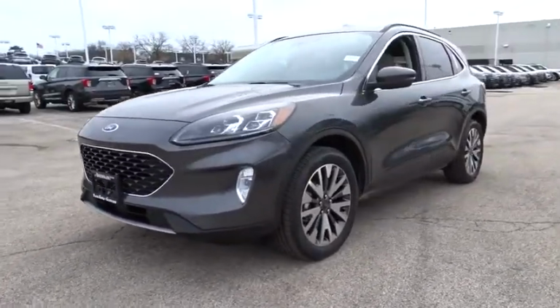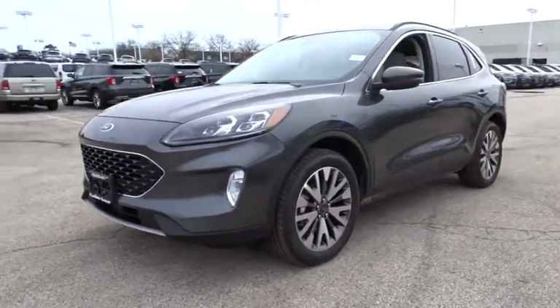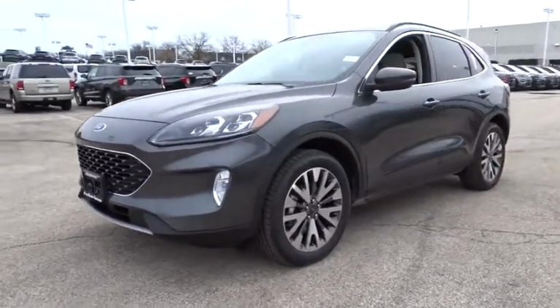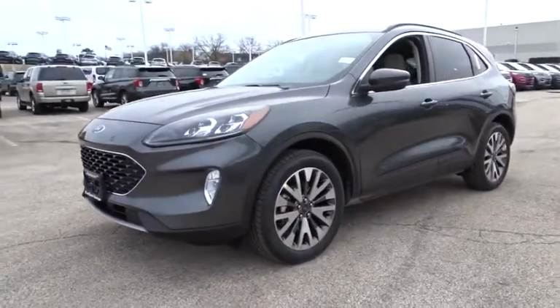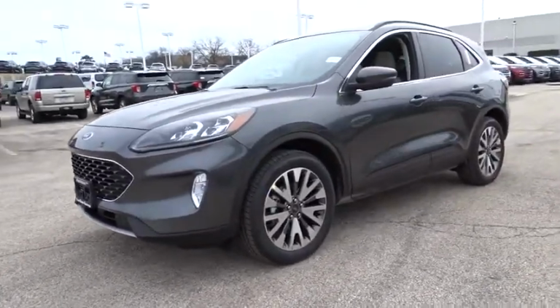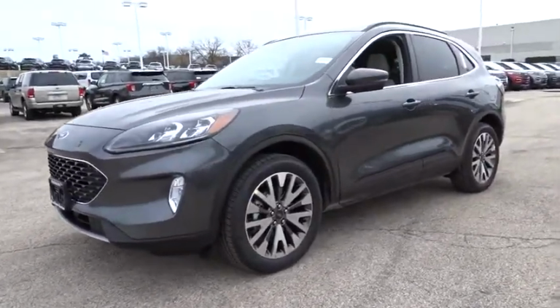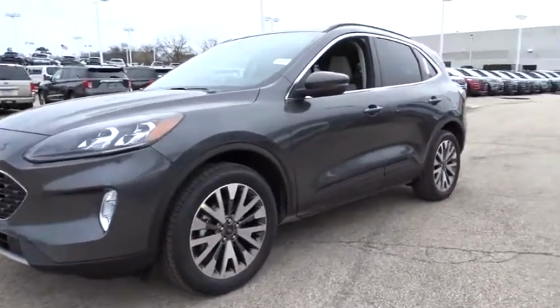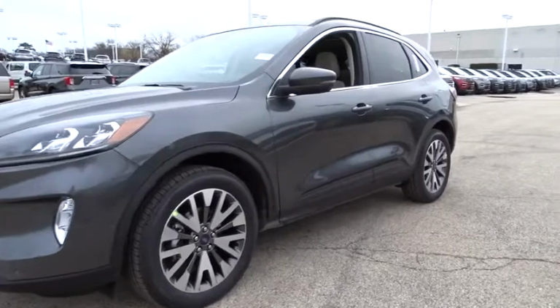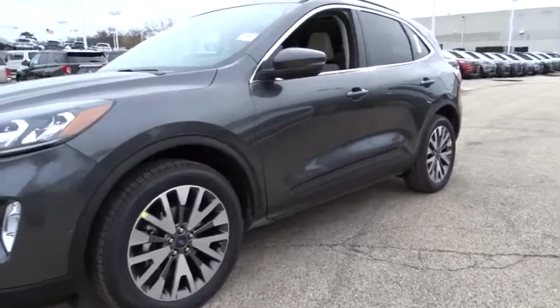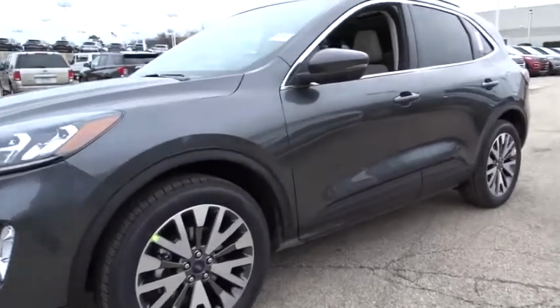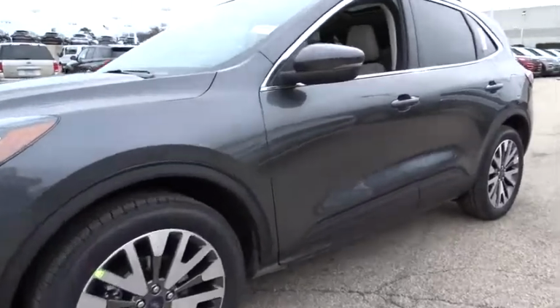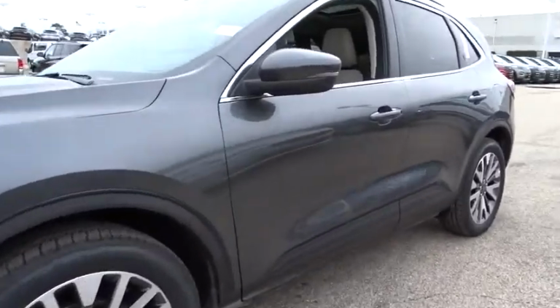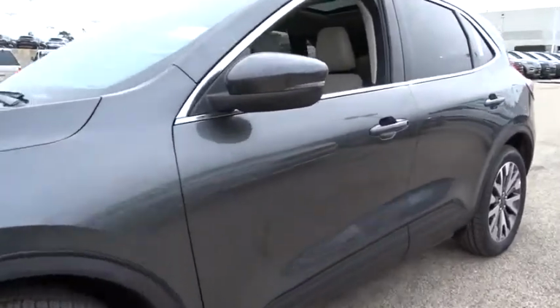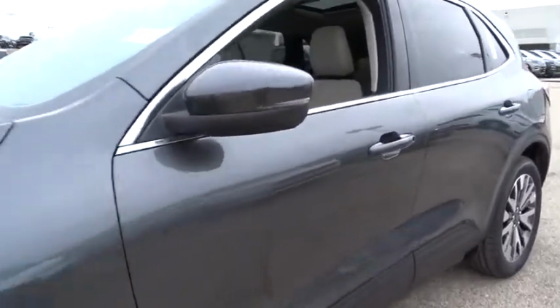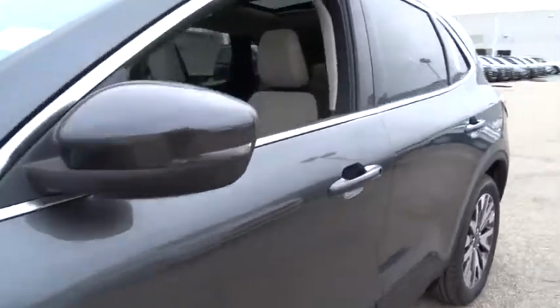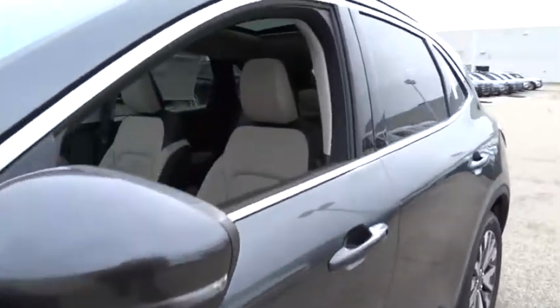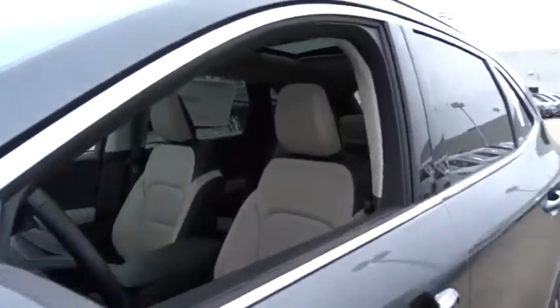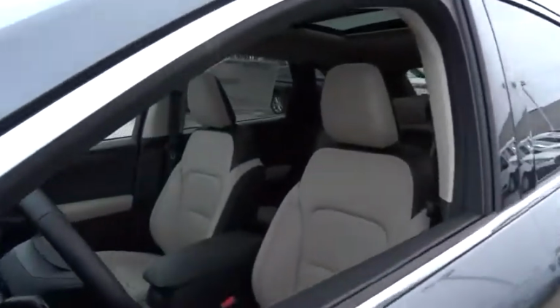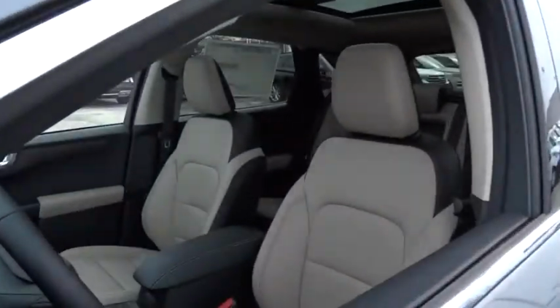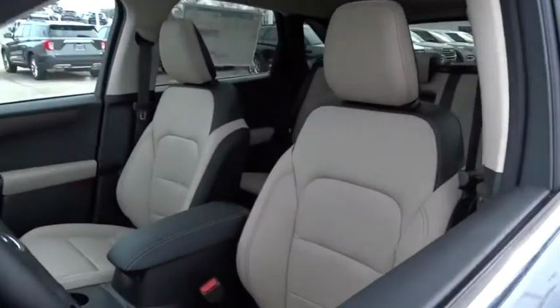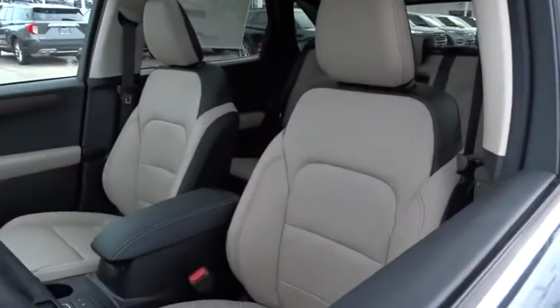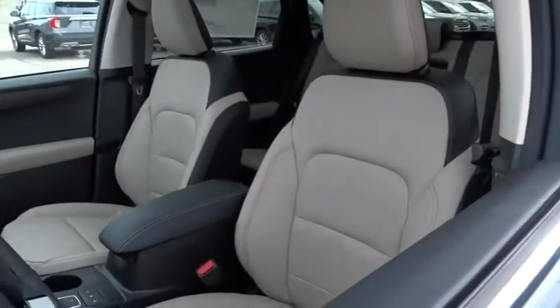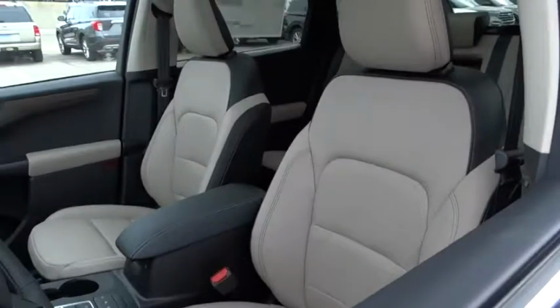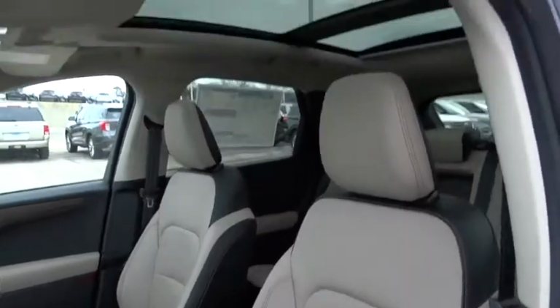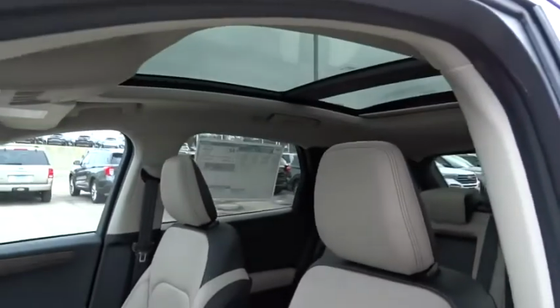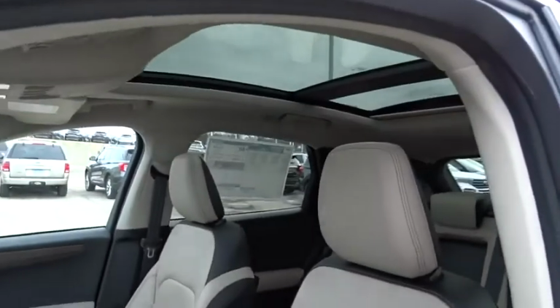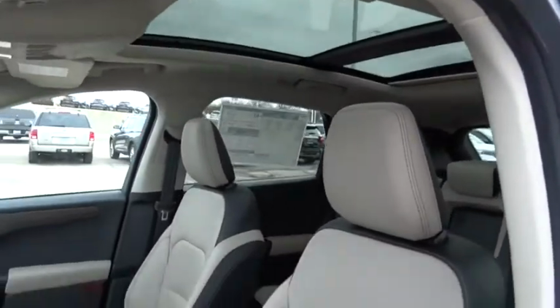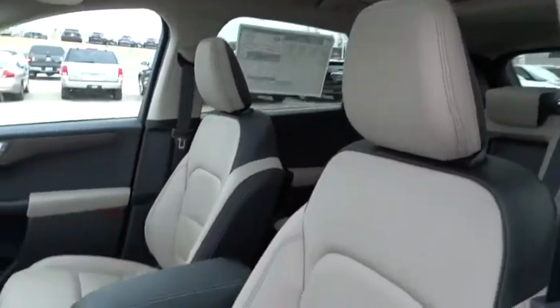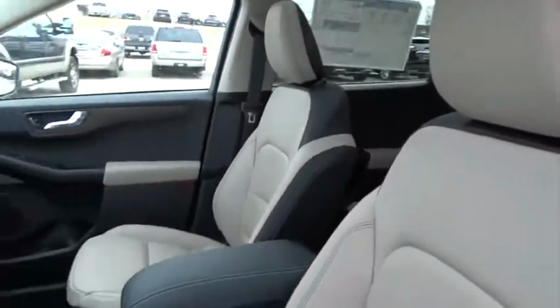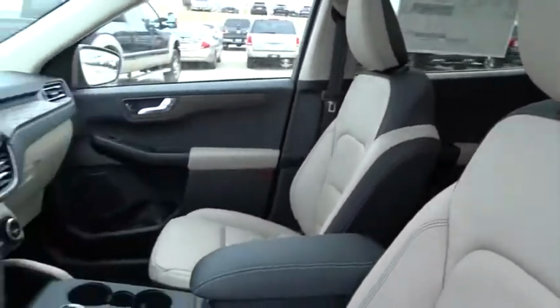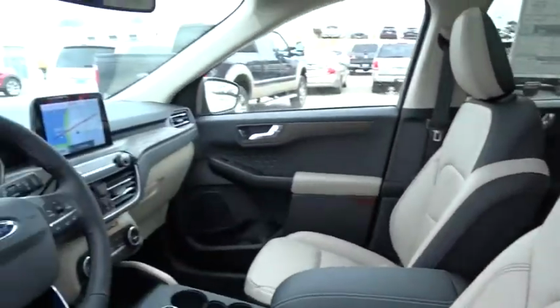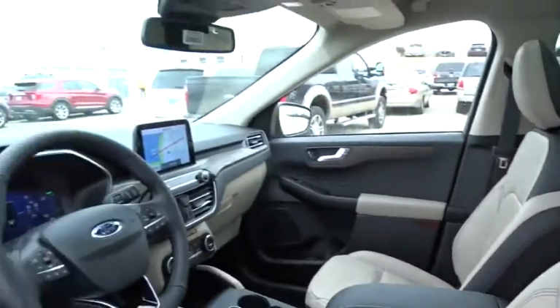Here are some of this vehicle's great options: backup camera, remote engine start, power liftgate, all-wheel drive, navigation system, keyless entry, steering wheel audio controls.